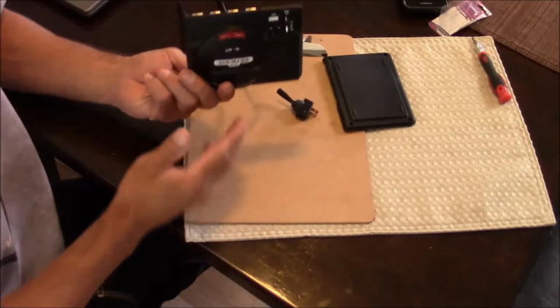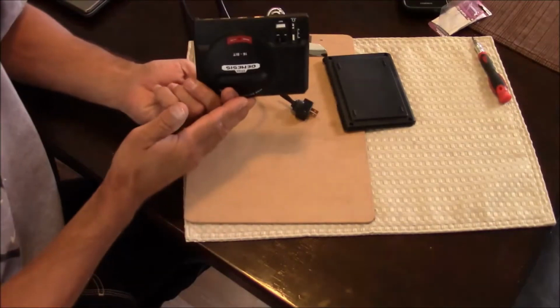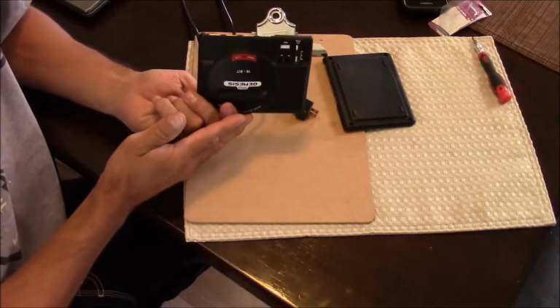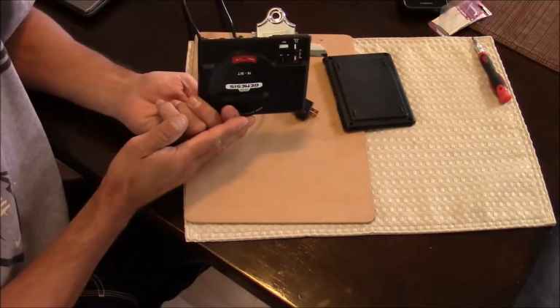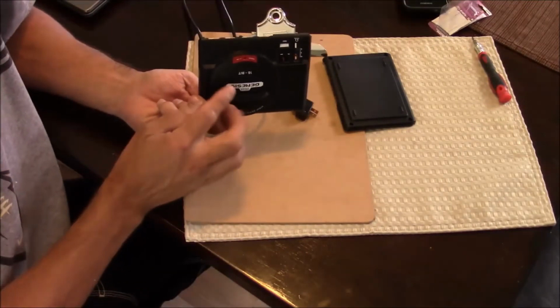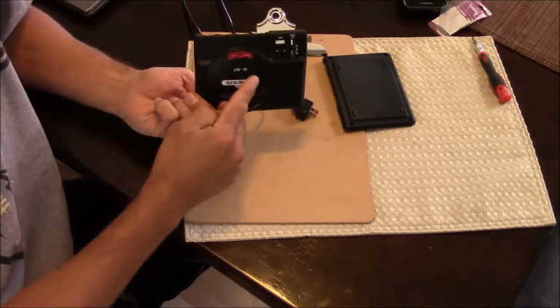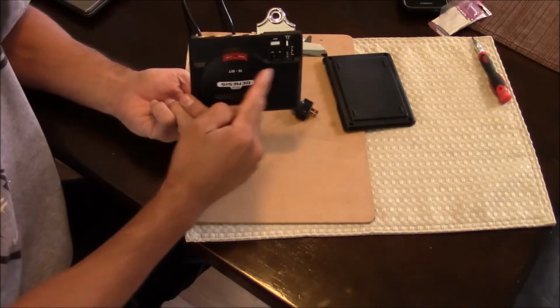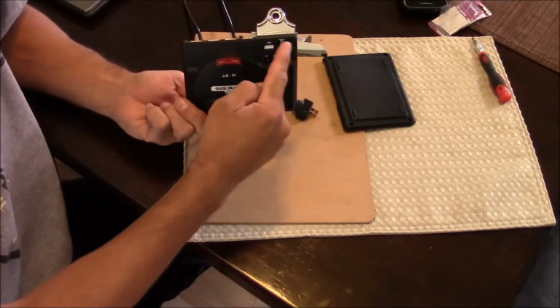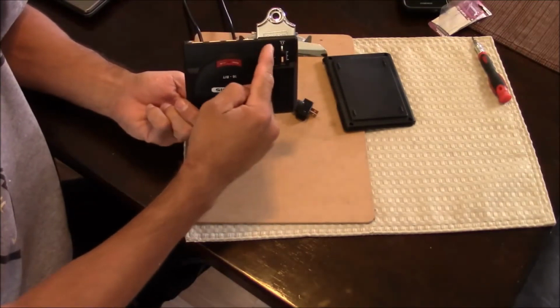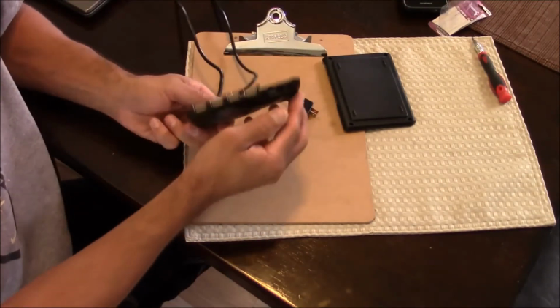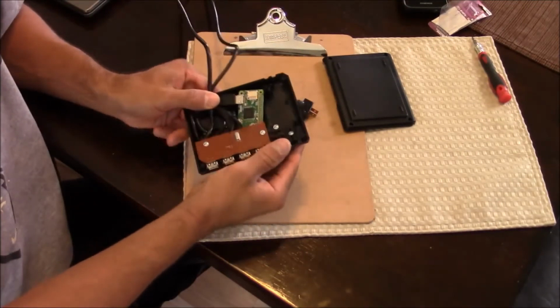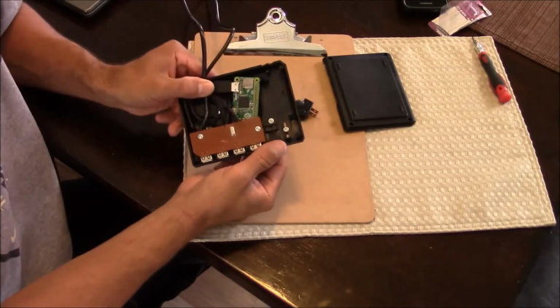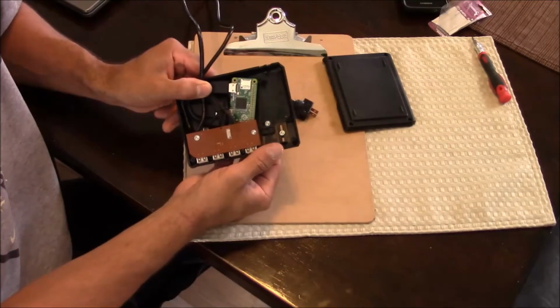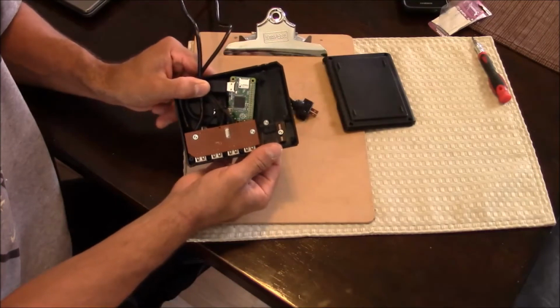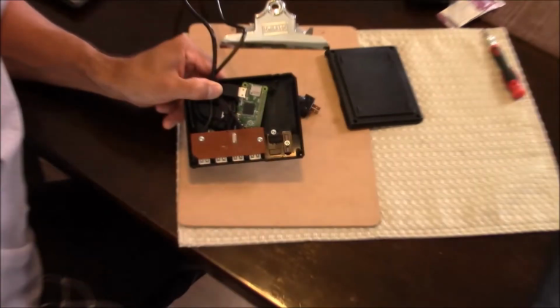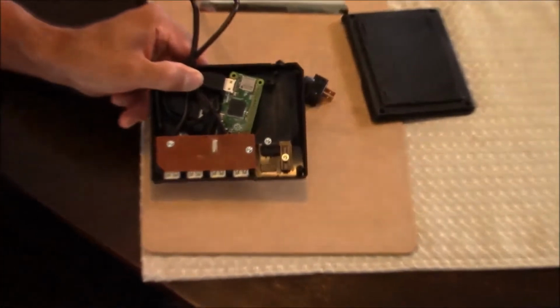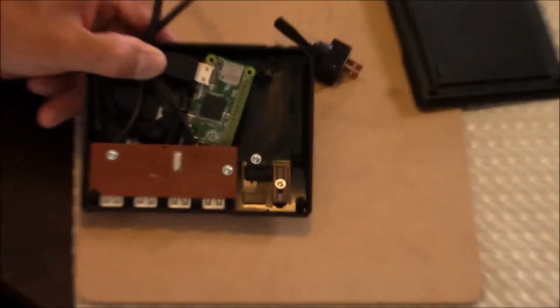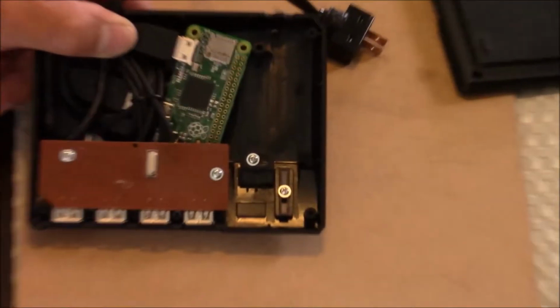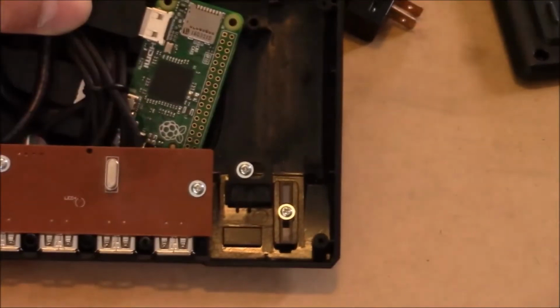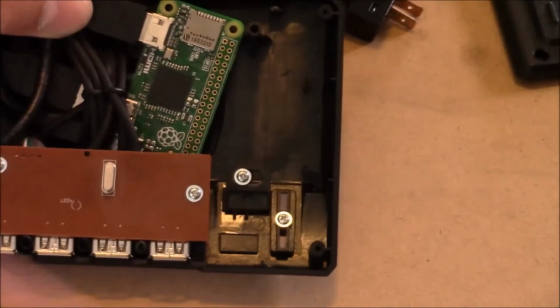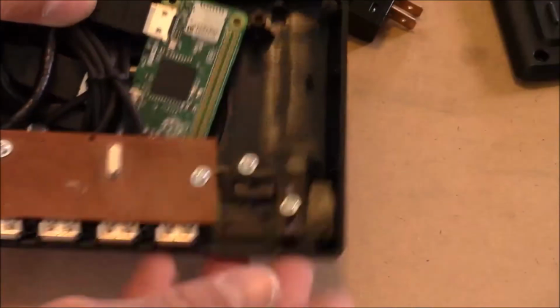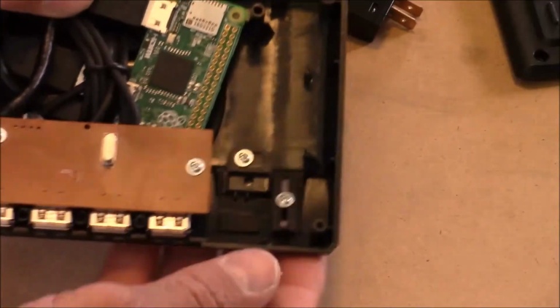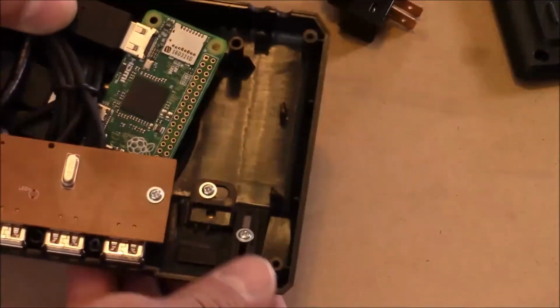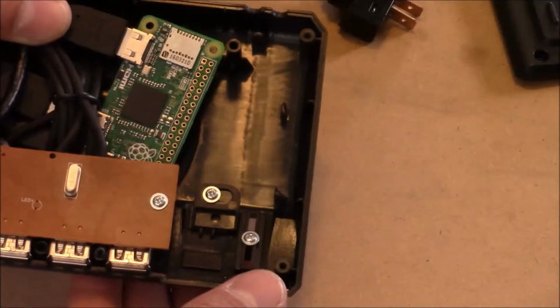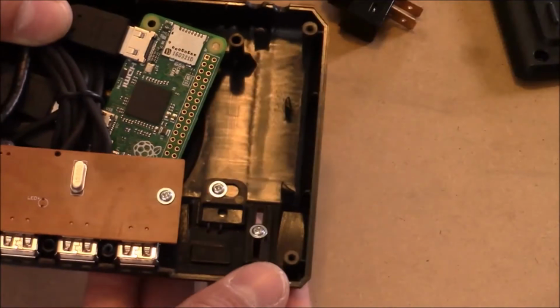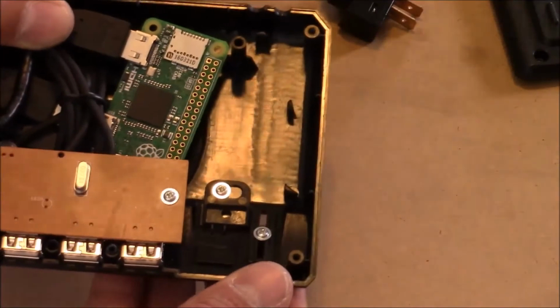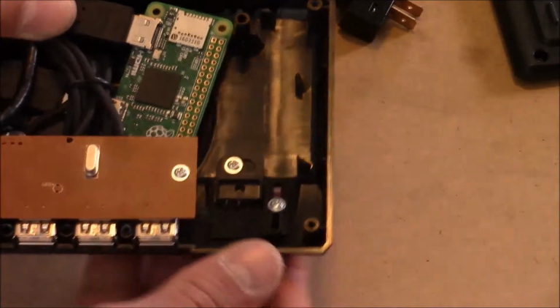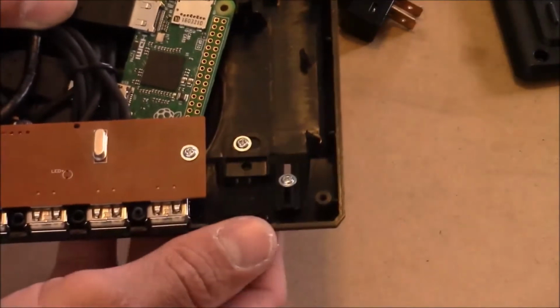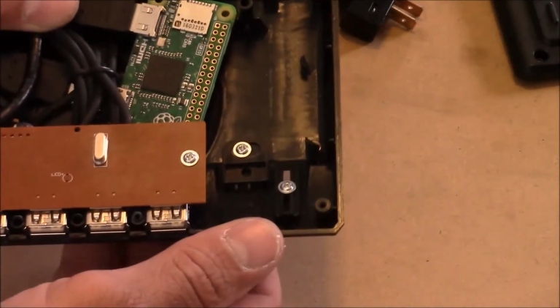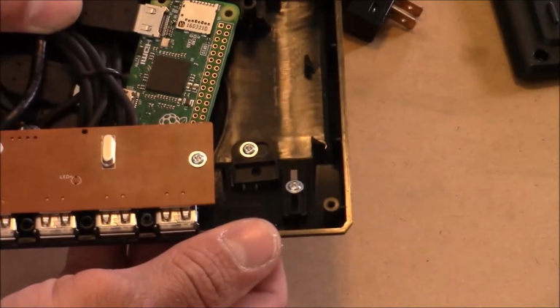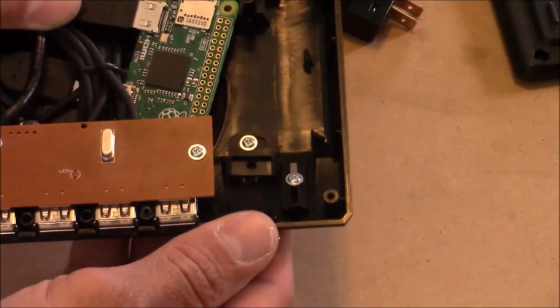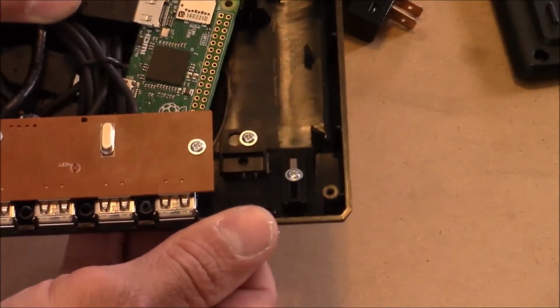We're going to start by taking the Sega Genesis apart. There are four screws that hold the case together. Here's a look at the on-off switch — it's a non-functional switch that just slides back and forth, secured in place with a screw.